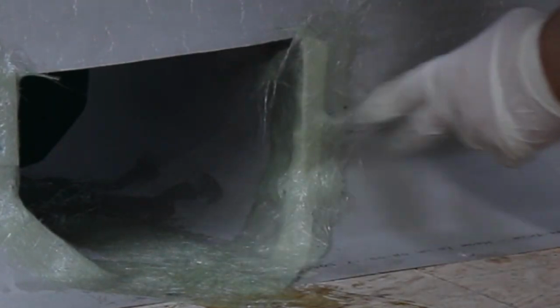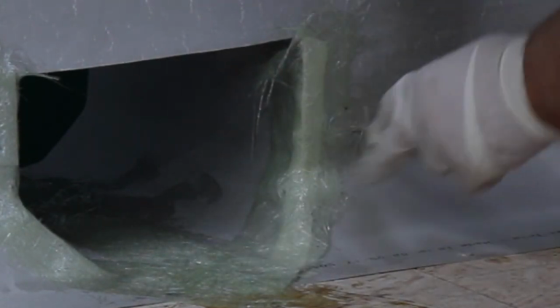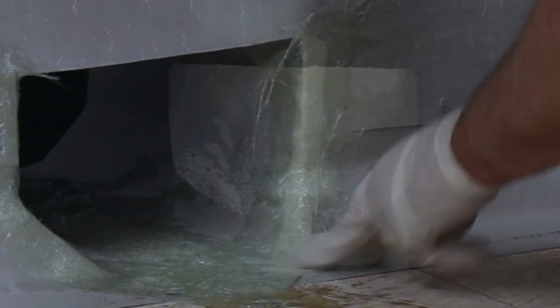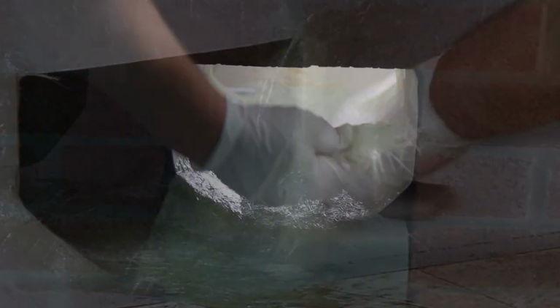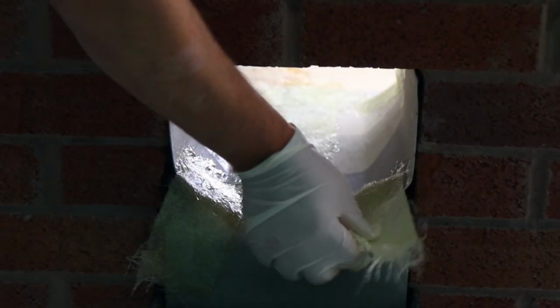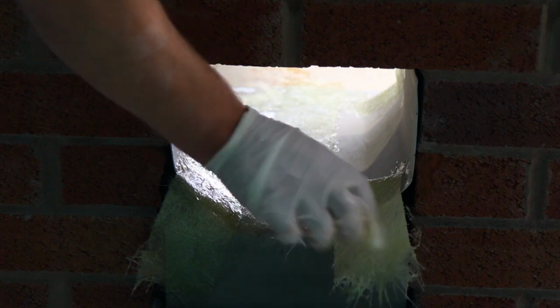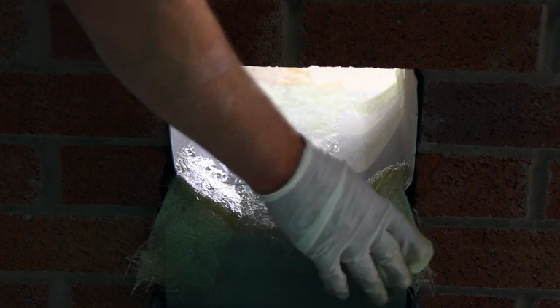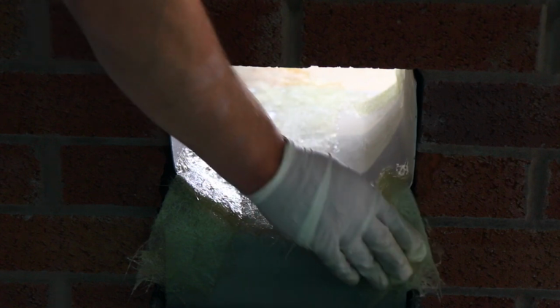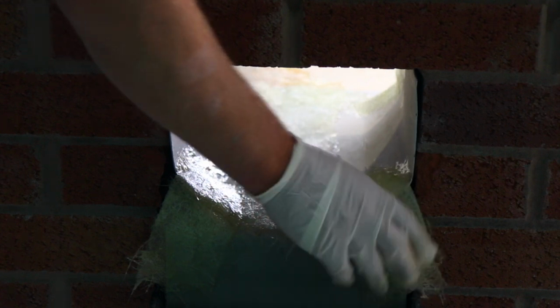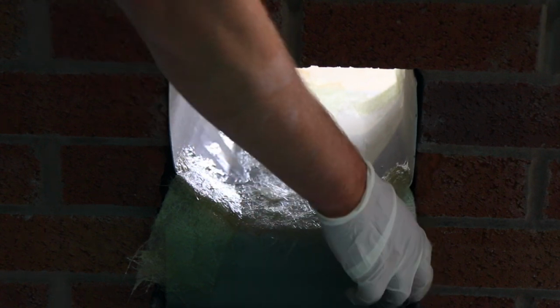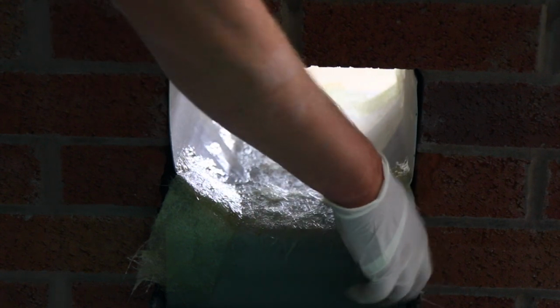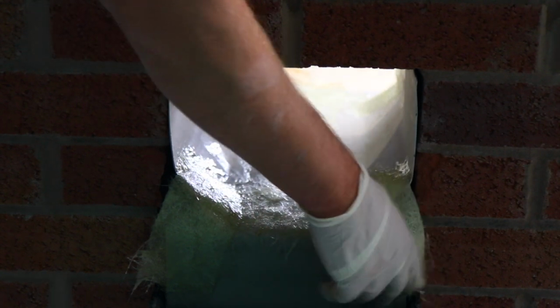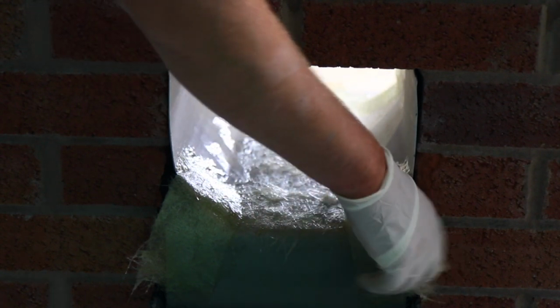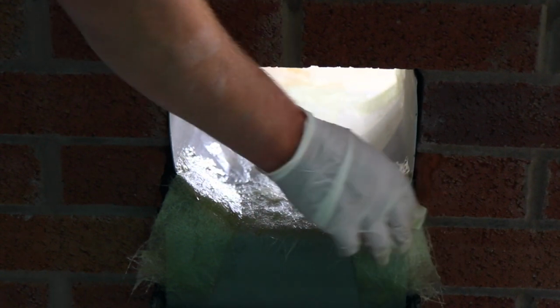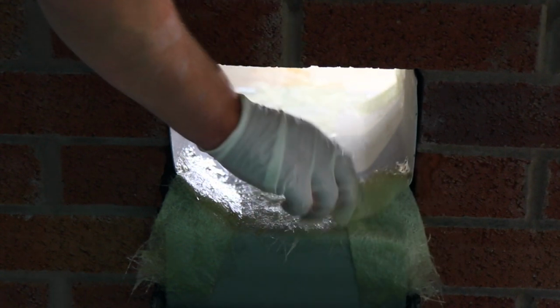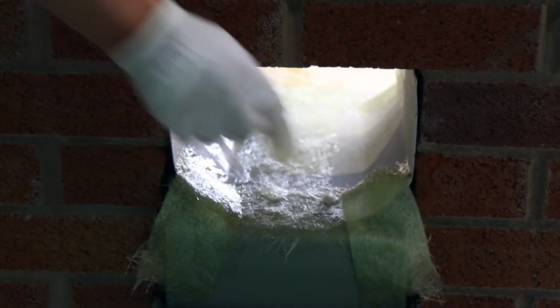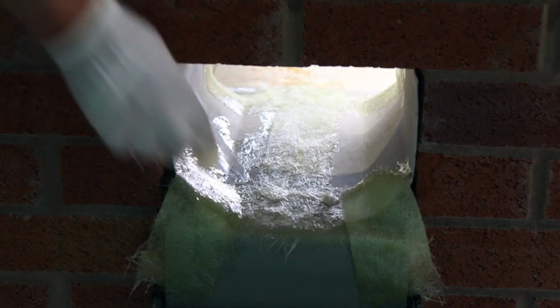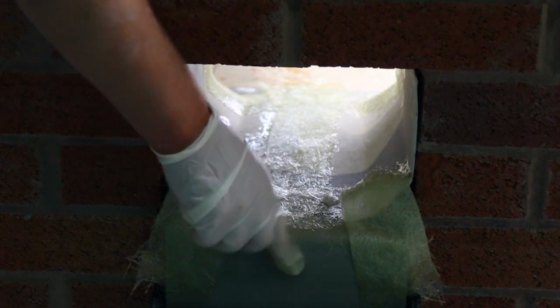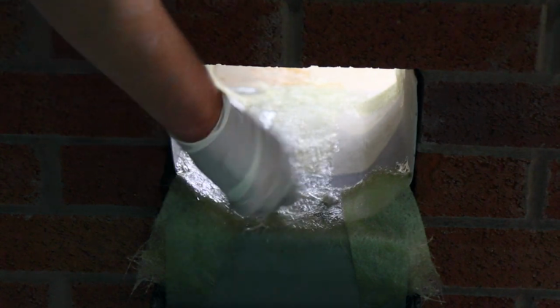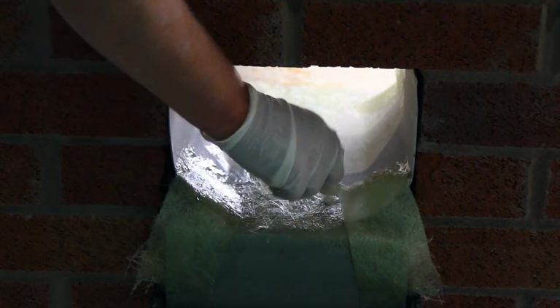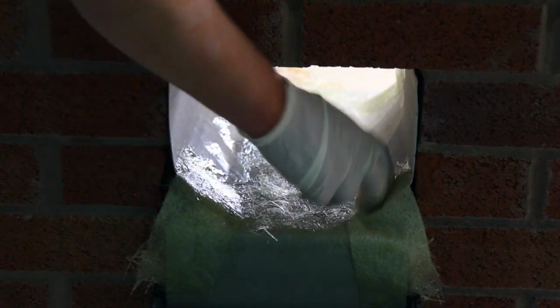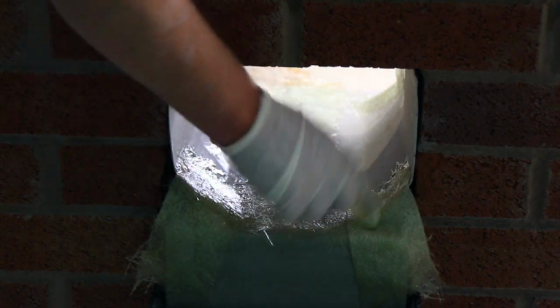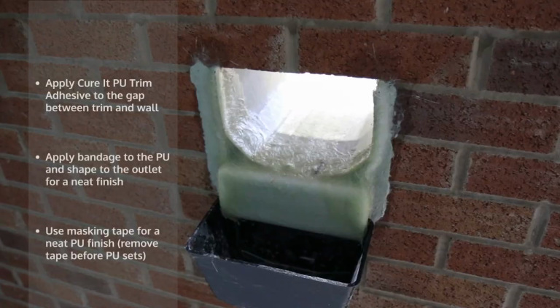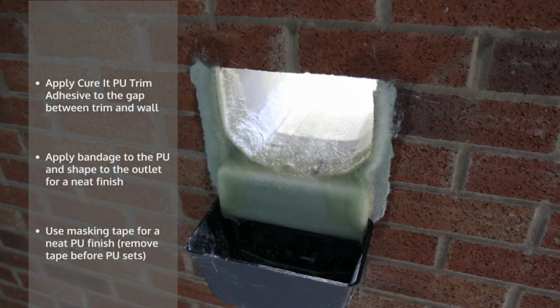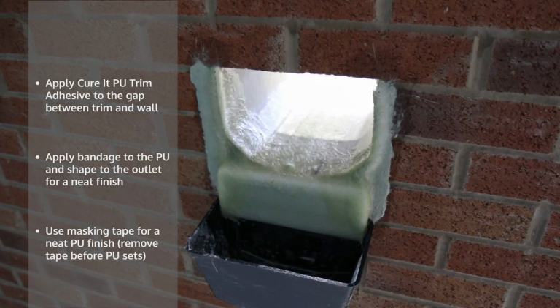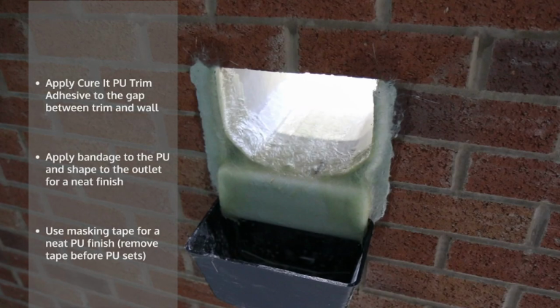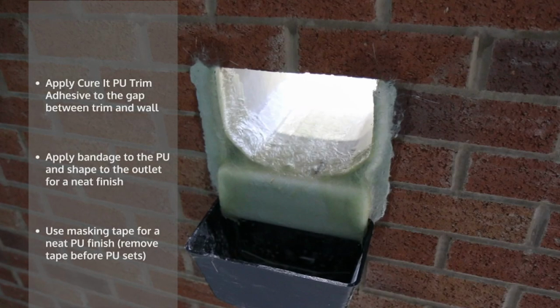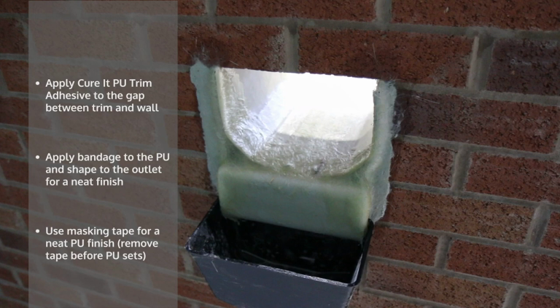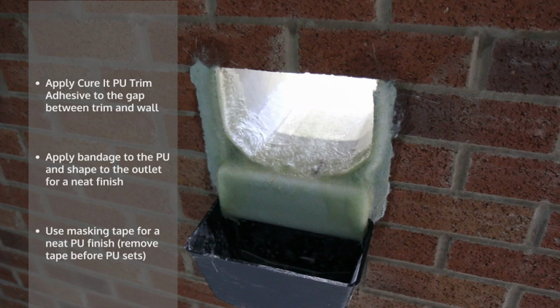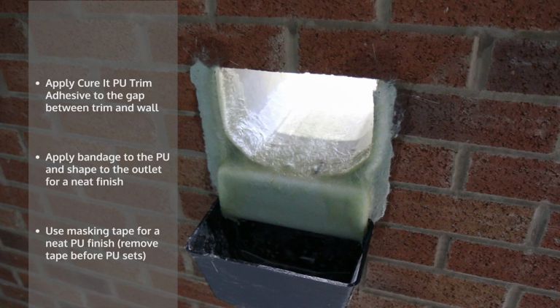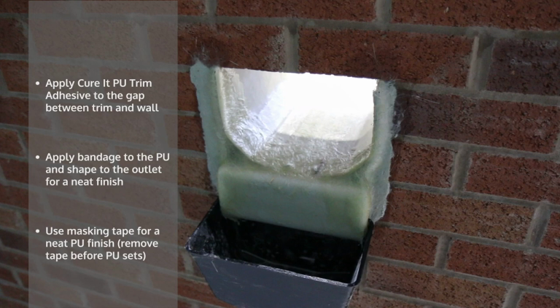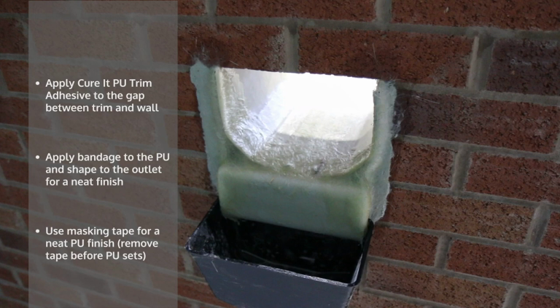Apply resin mixed with the required amount of hardener to the bandage and cover areas where the trims and deck meet. For a complete guide to stage 3 of the installation process — detailing and bandaging — please refer to the Curit installation video.